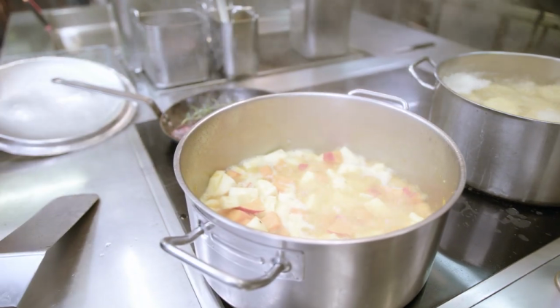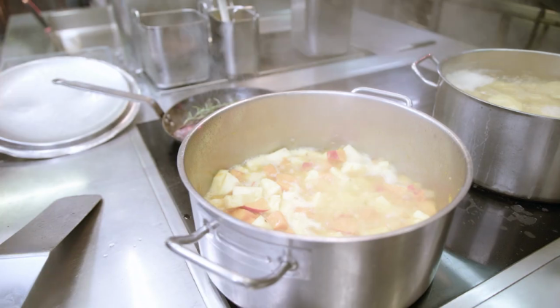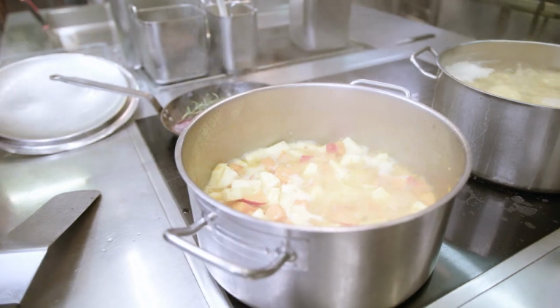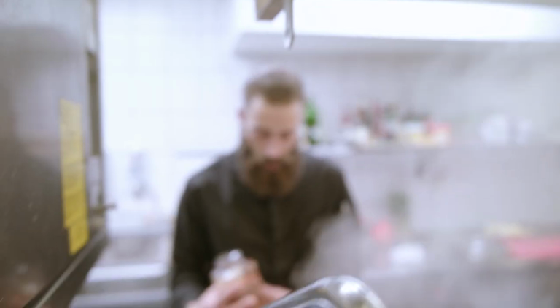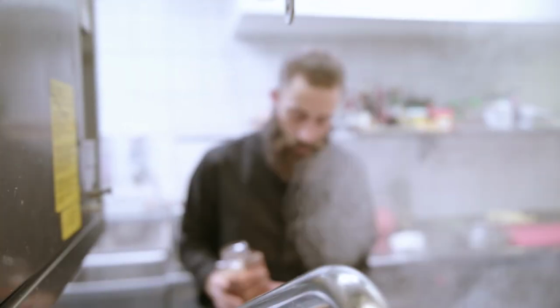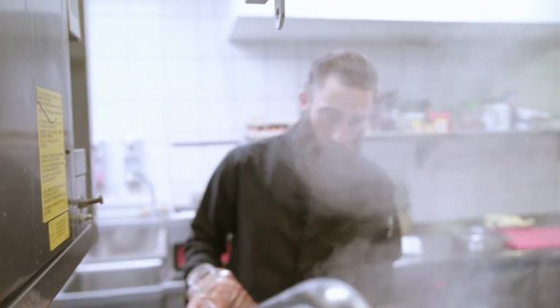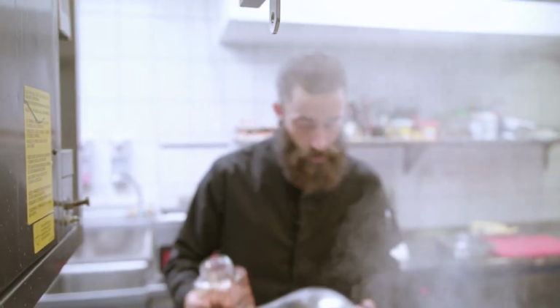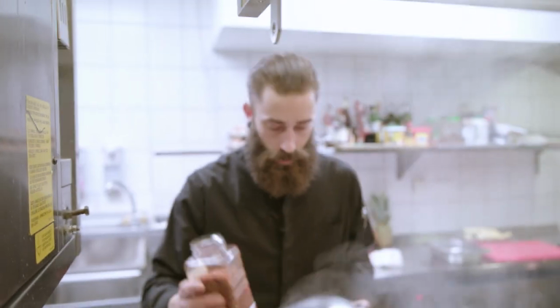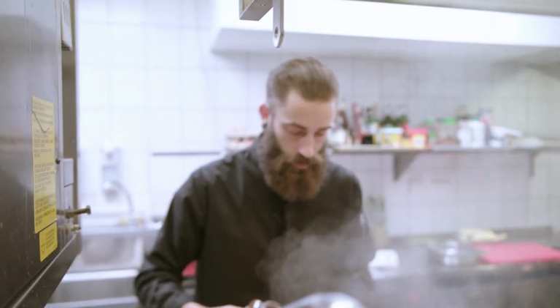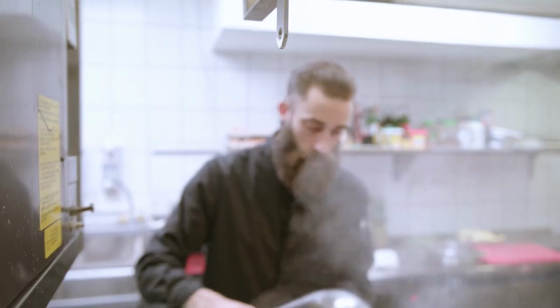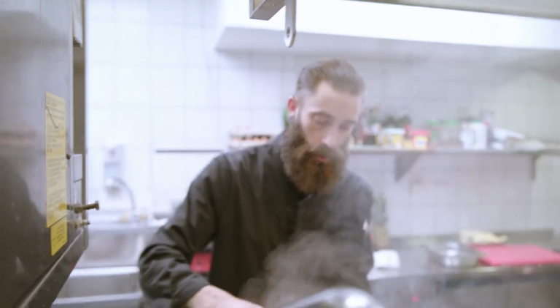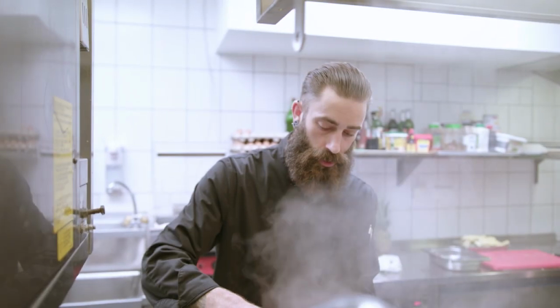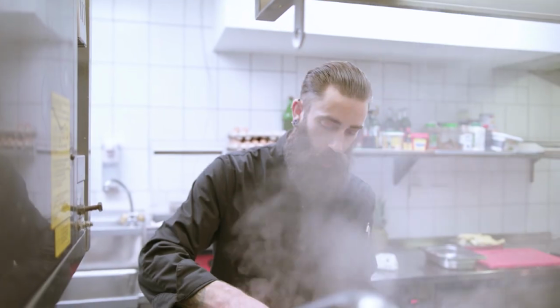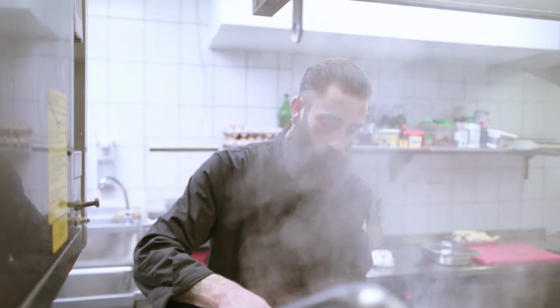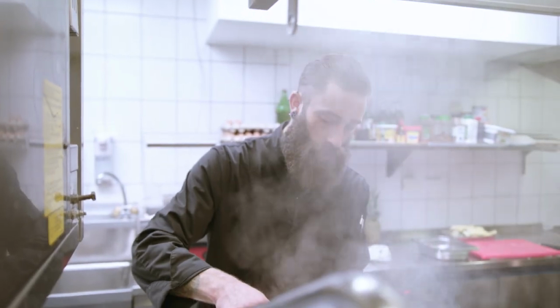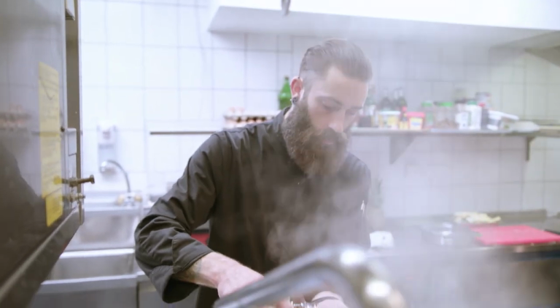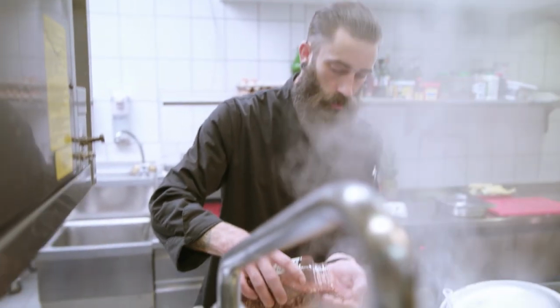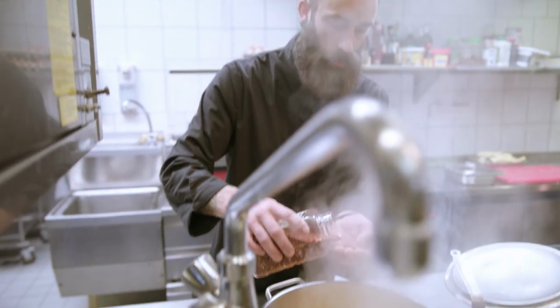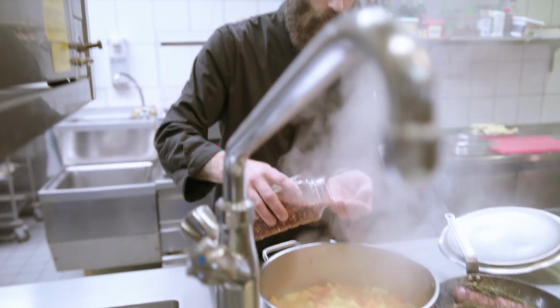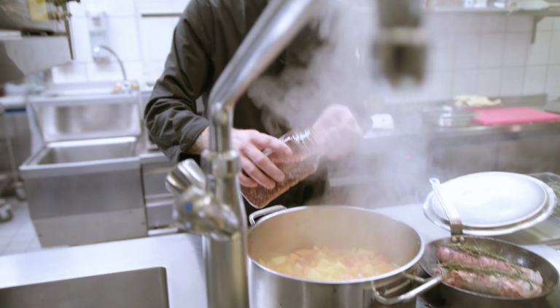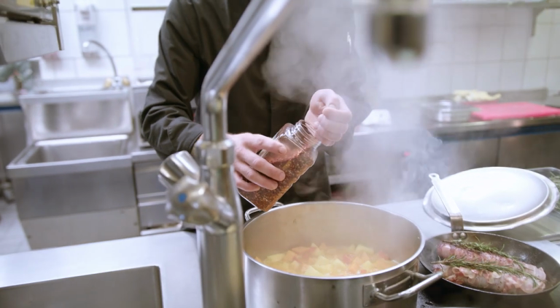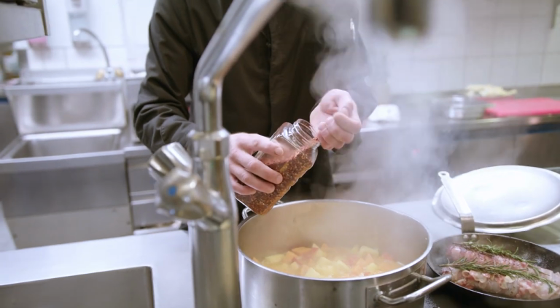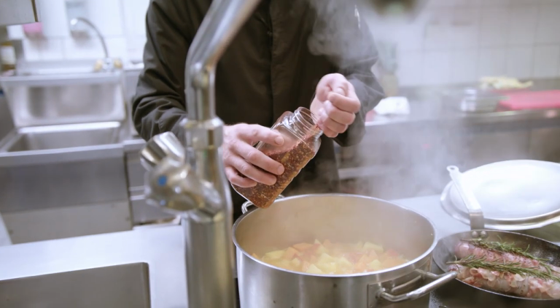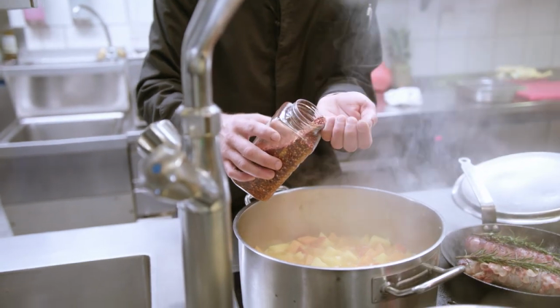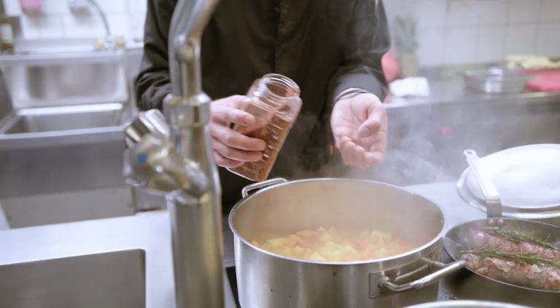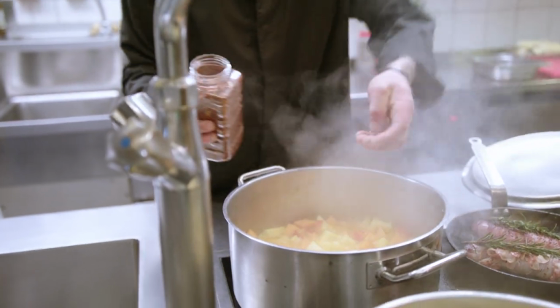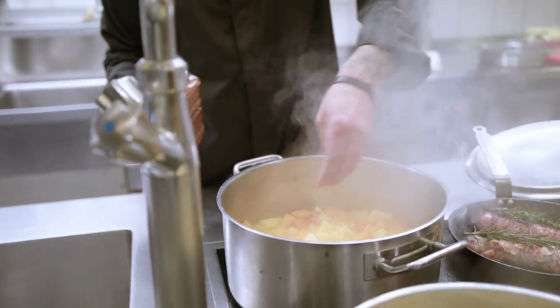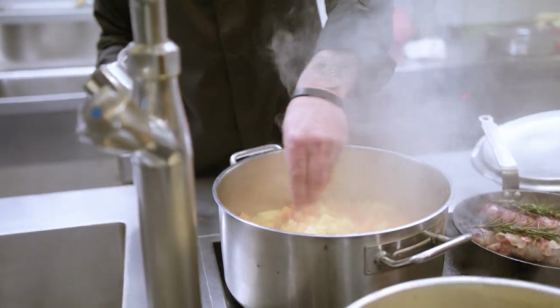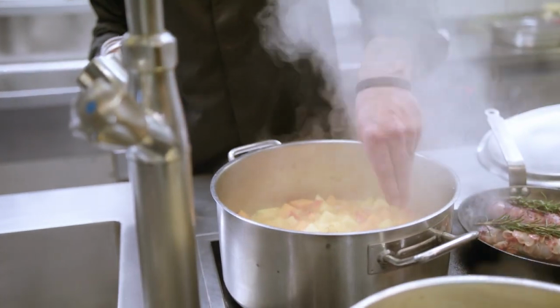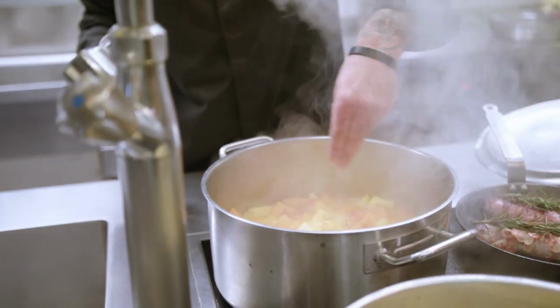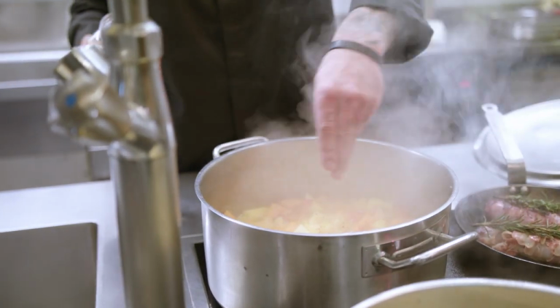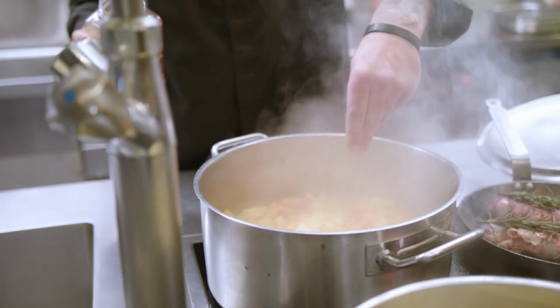Damit das Ganze auch ein bisschen Schärfe bekommt, habe ich hier ein bisschen Chili. Man würzt sich erstmal vorsichtig, damit es hinterher nicht zu scharf wird.